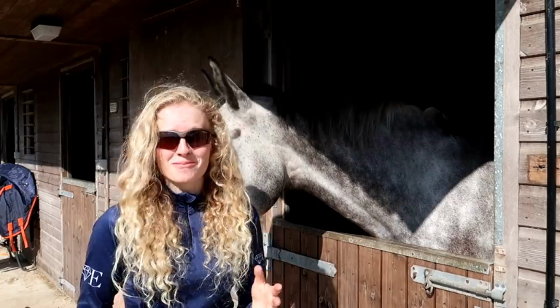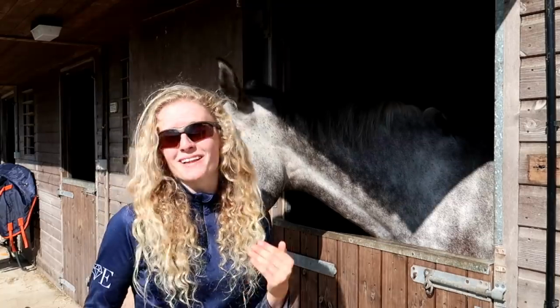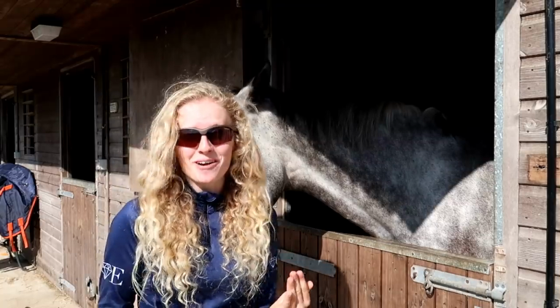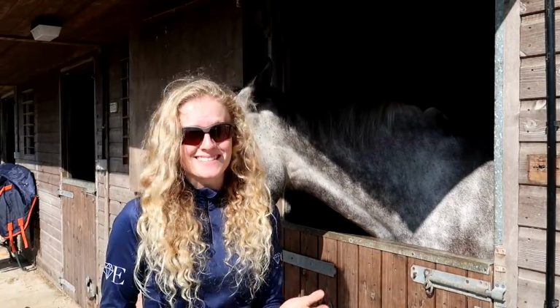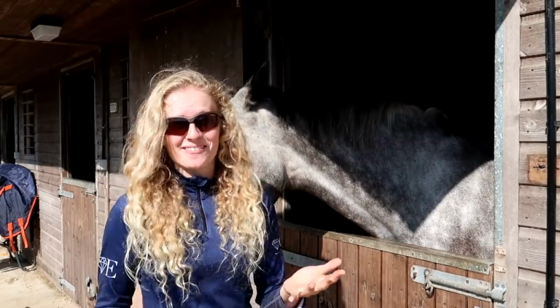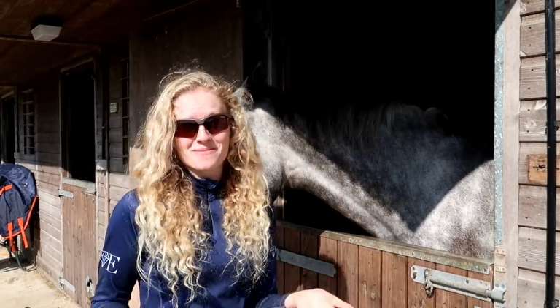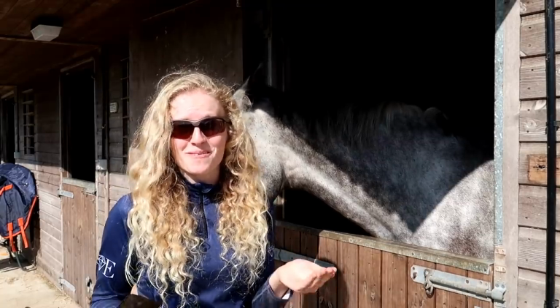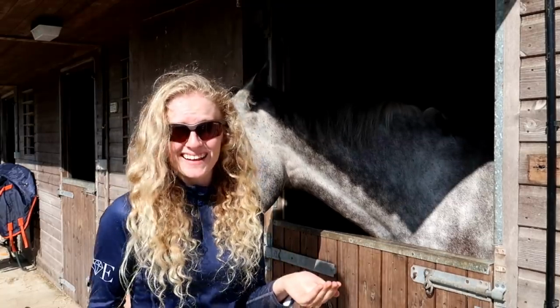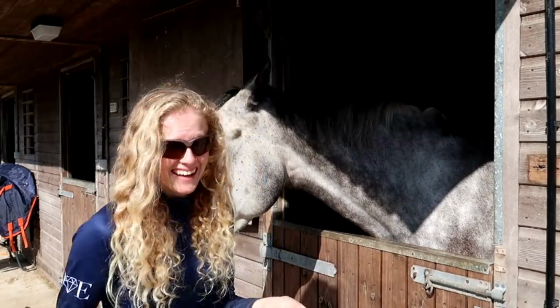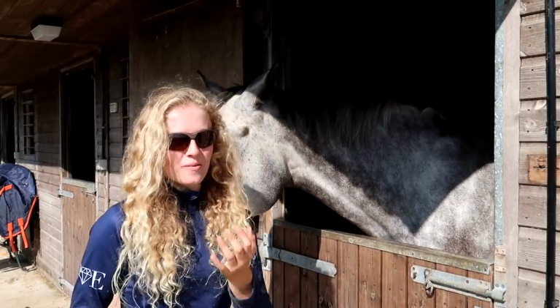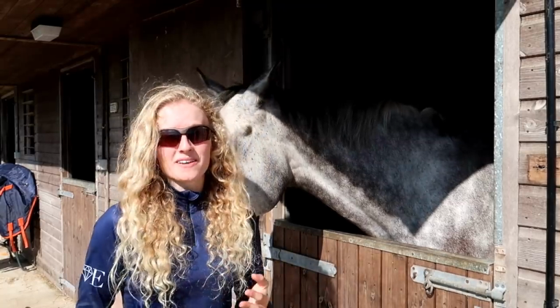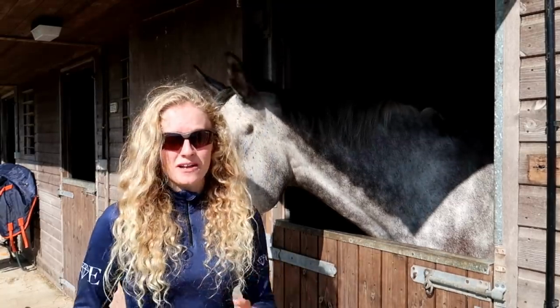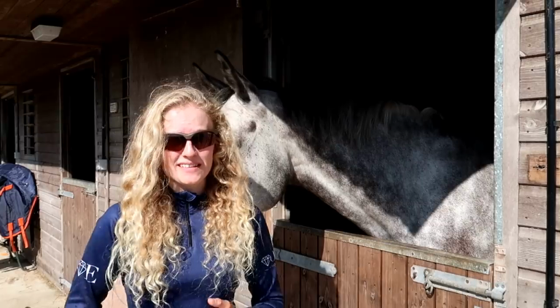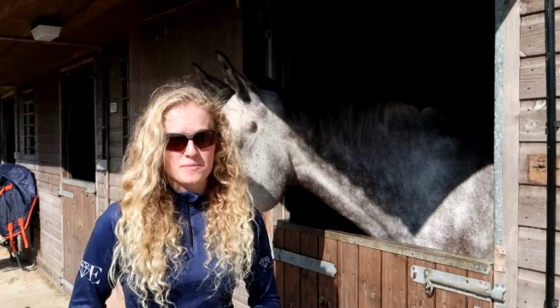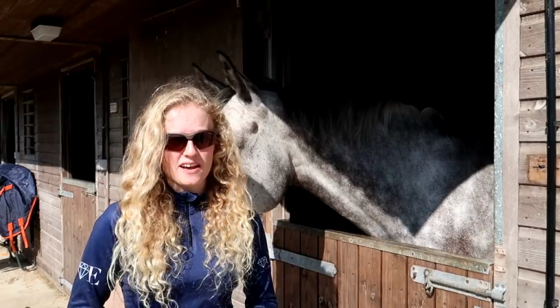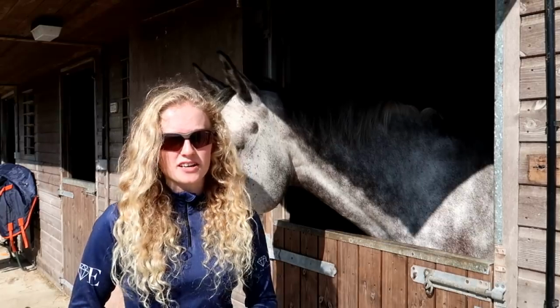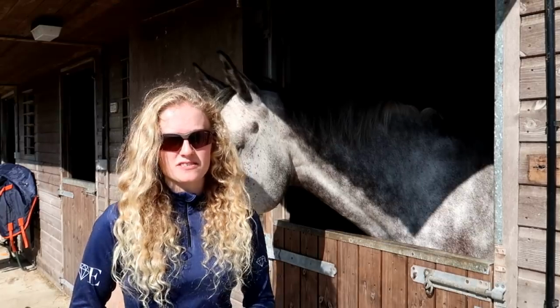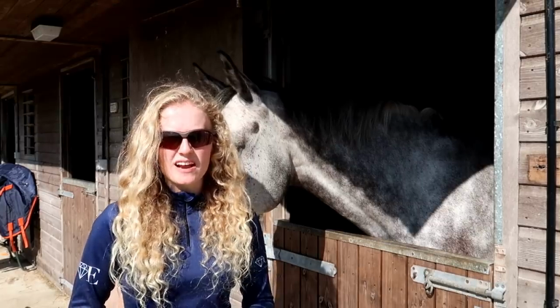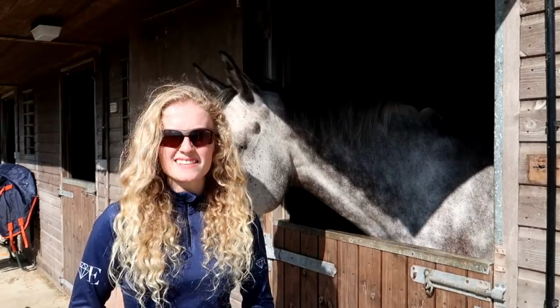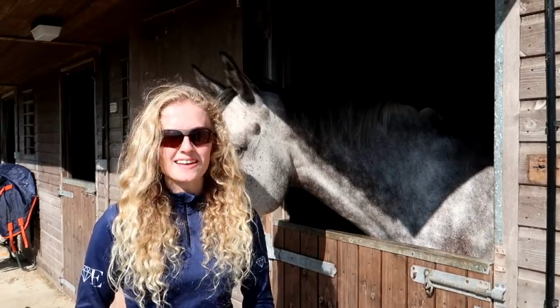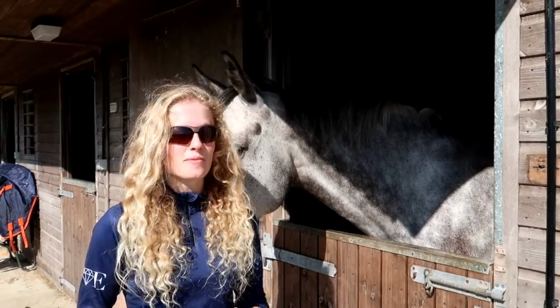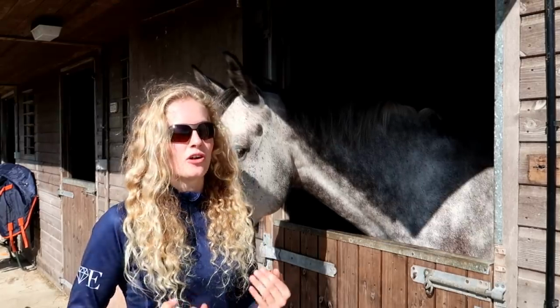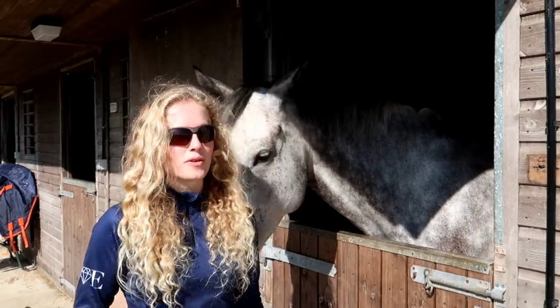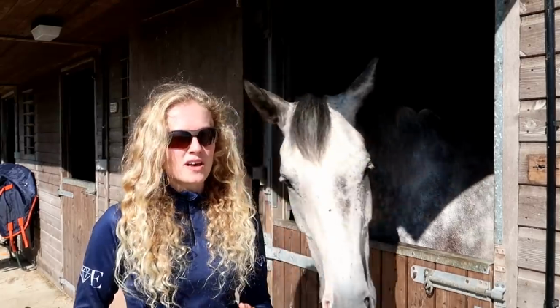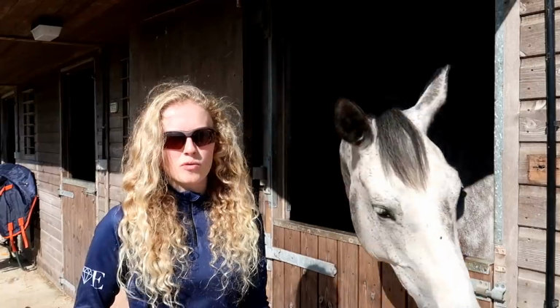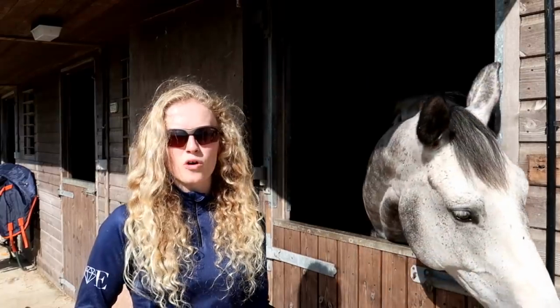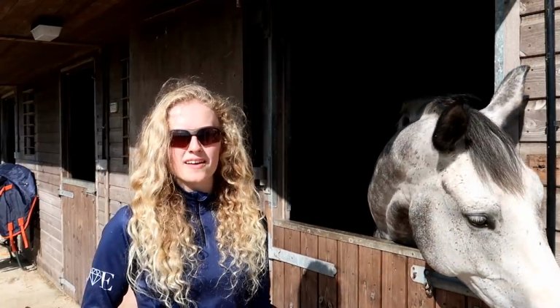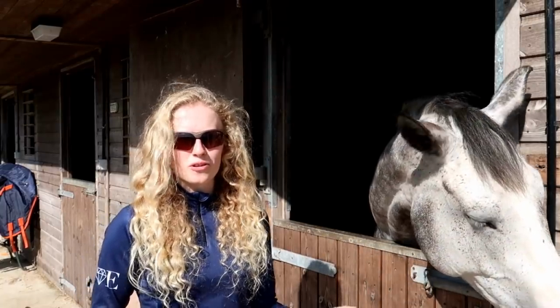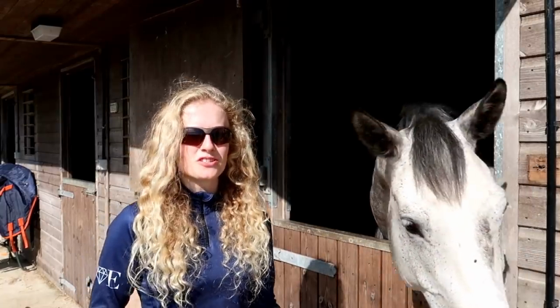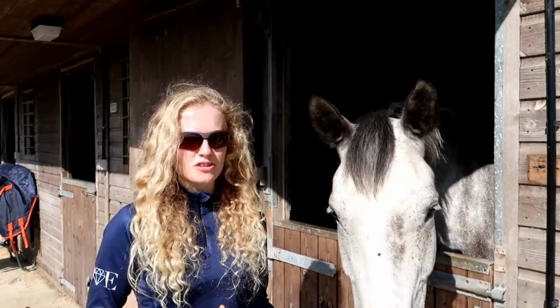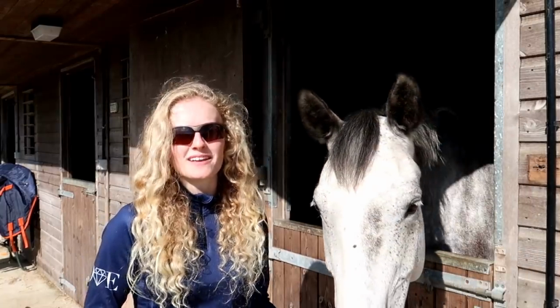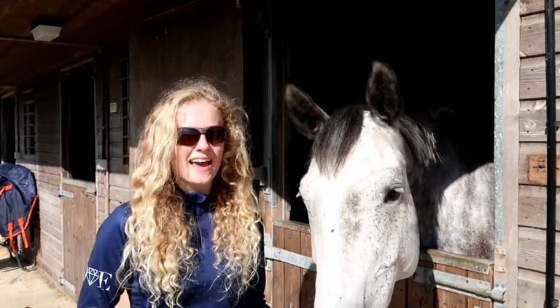I'm sorry for the lack of updates — this is kind of an update video as well. But yeah I did sell Vanti in the end because I just realized that even though I was having a lot of fun with him, it wasn't what I wanted to do at the end of the day.